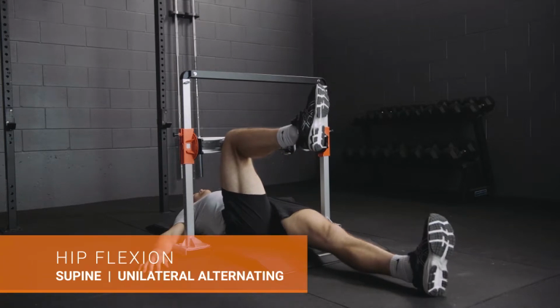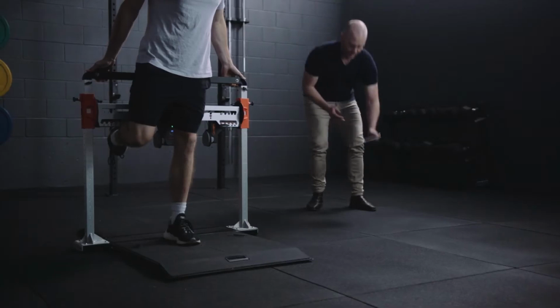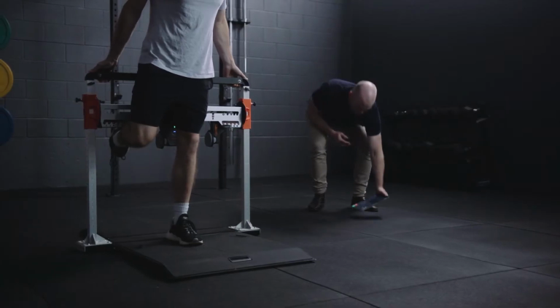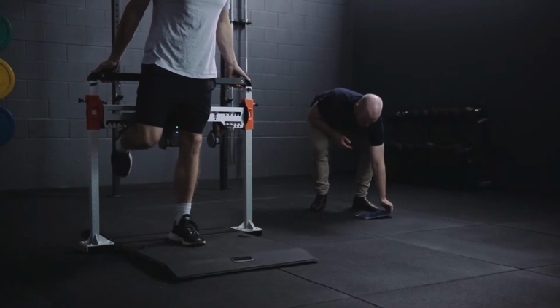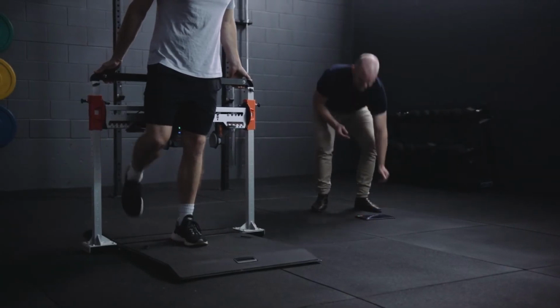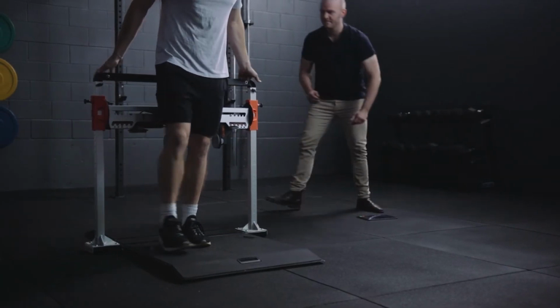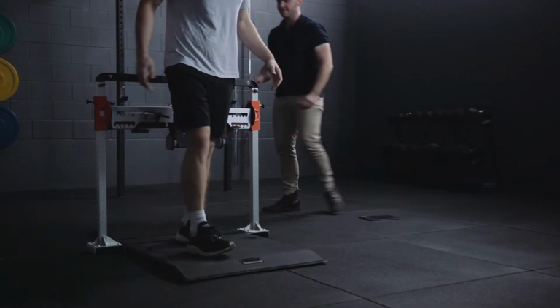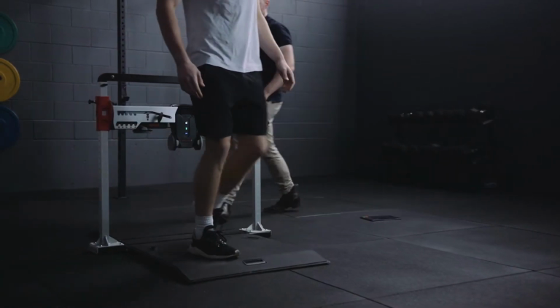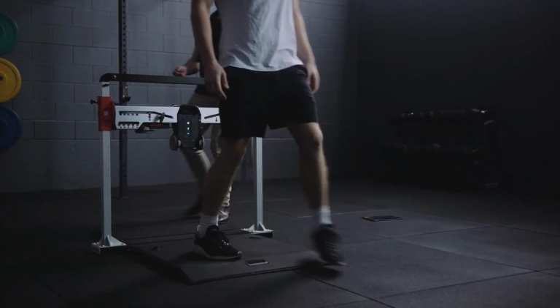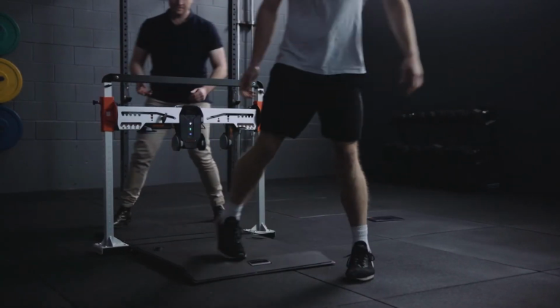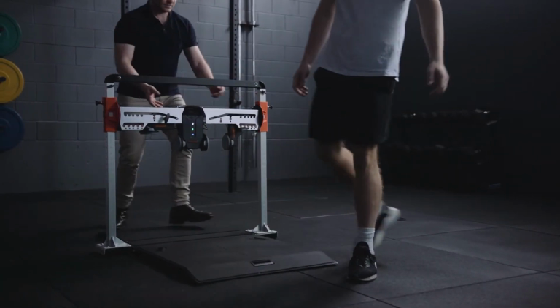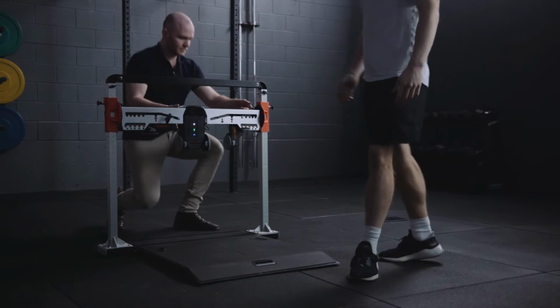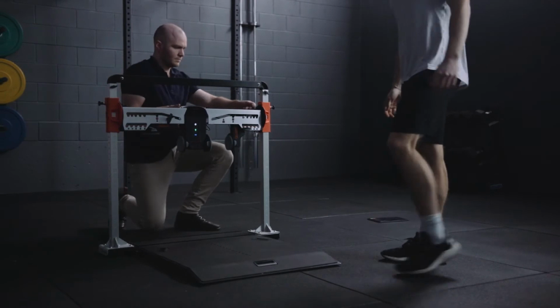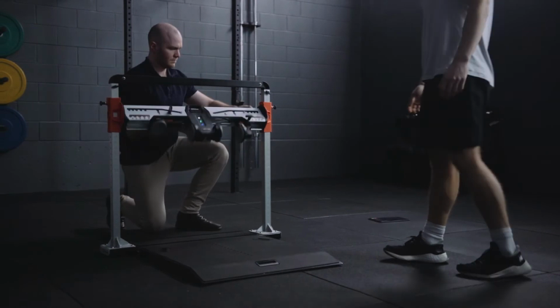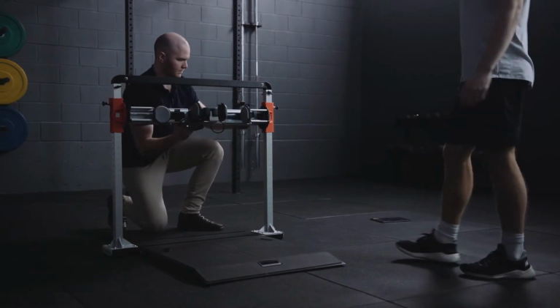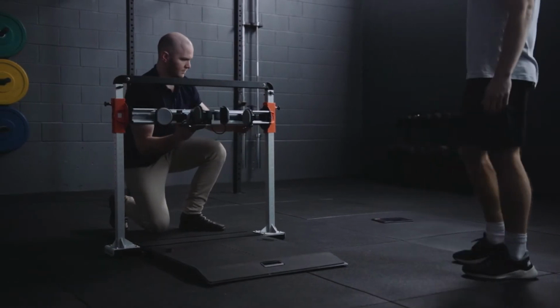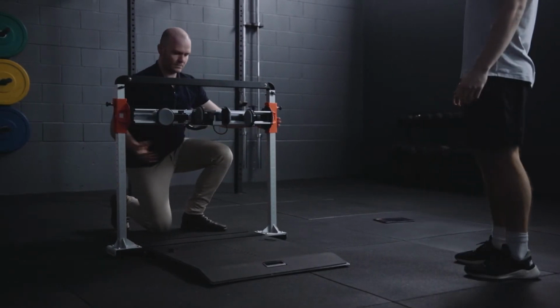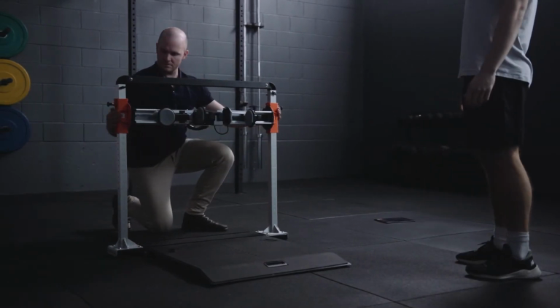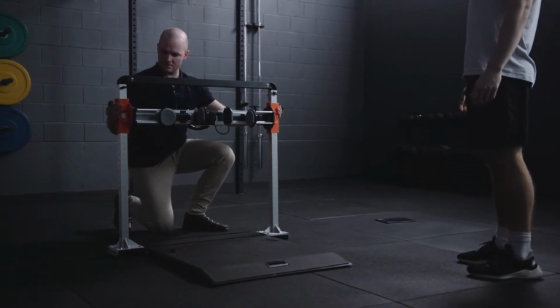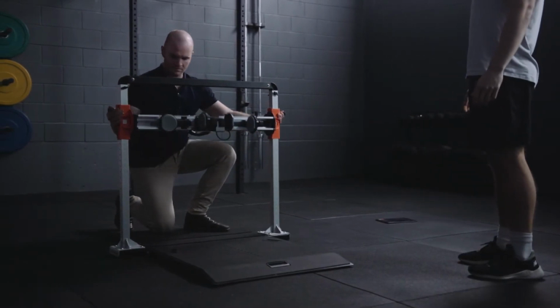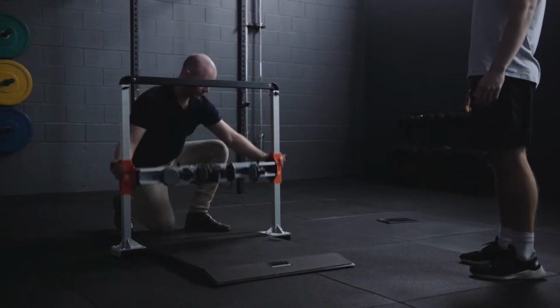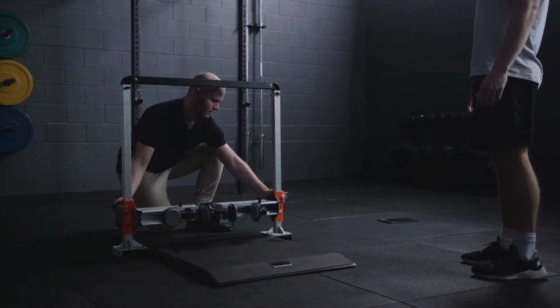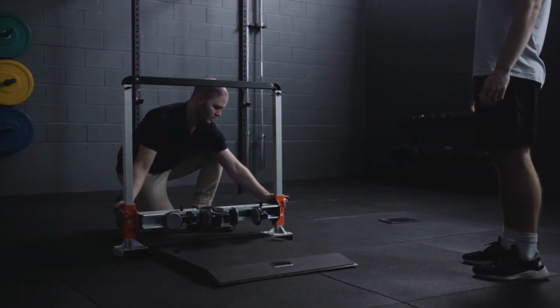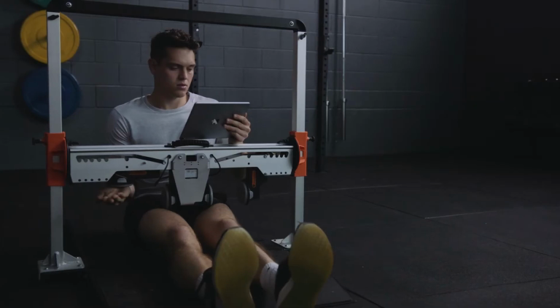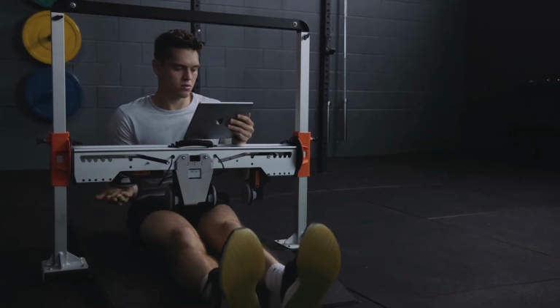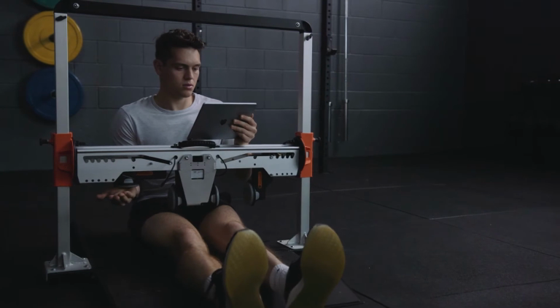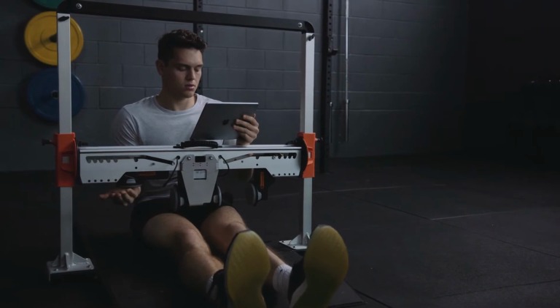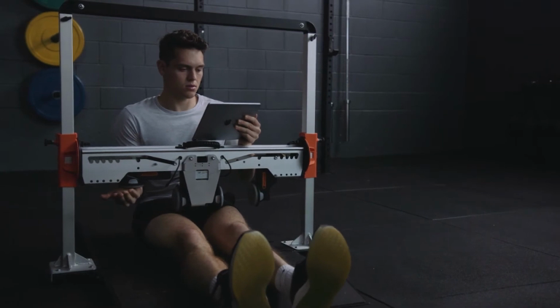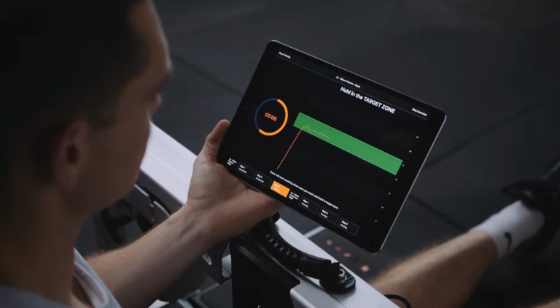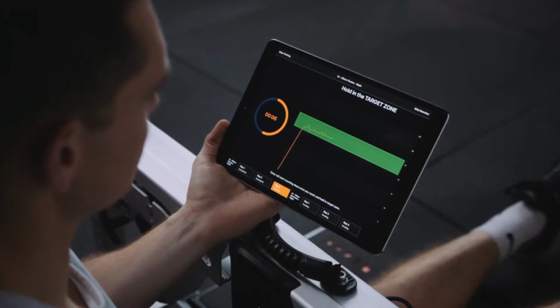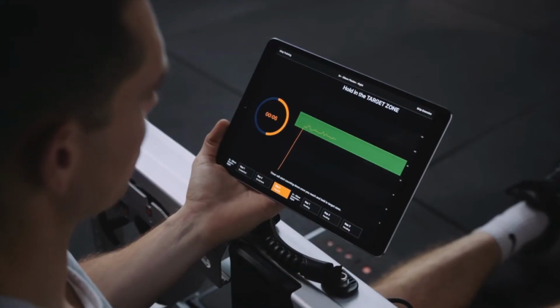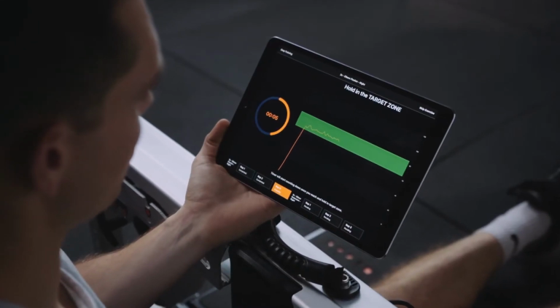Combining advanced sensors with real-time results and analytics, the Force Frame is the most versatile and portable system for testing muscle strength and imbalance, as well as for prescribing and performing isometric training.